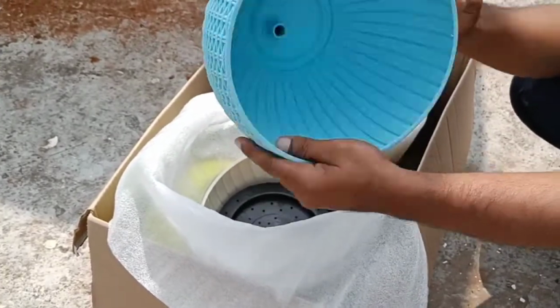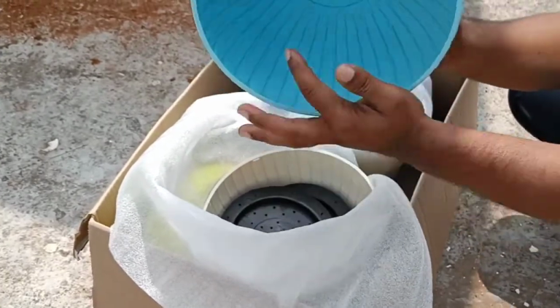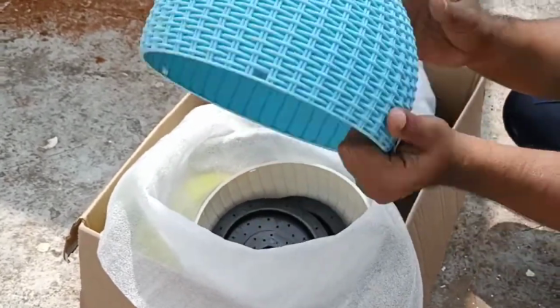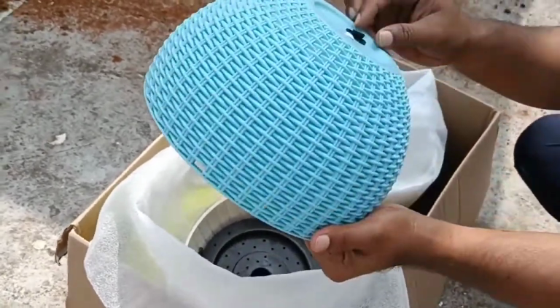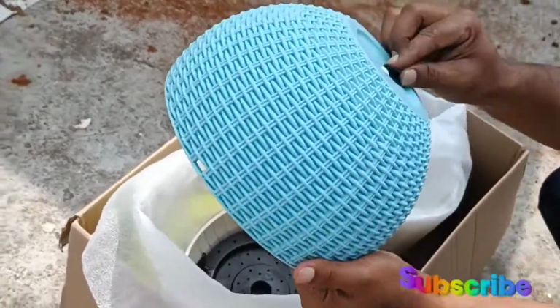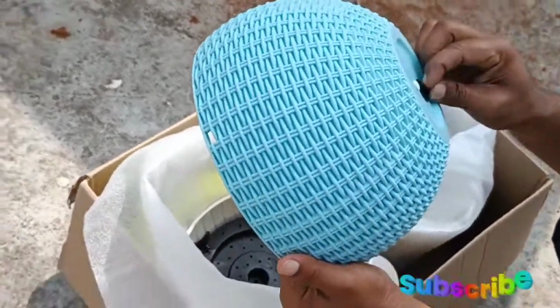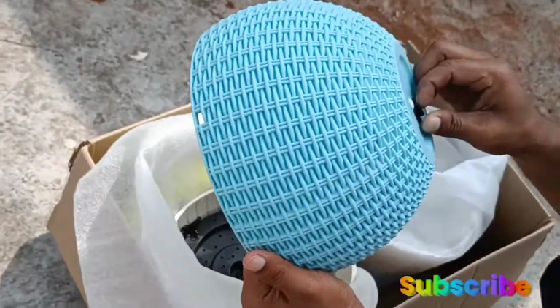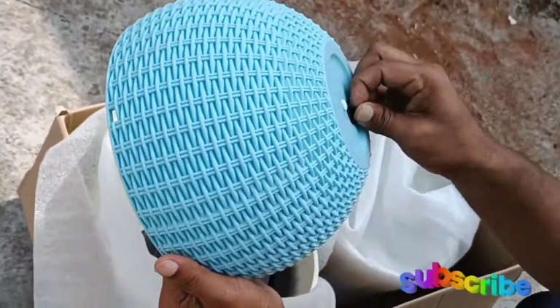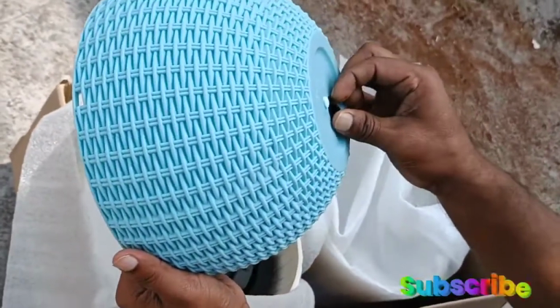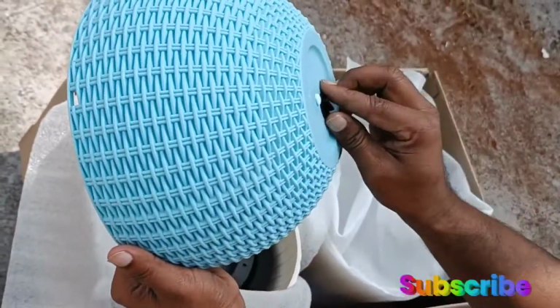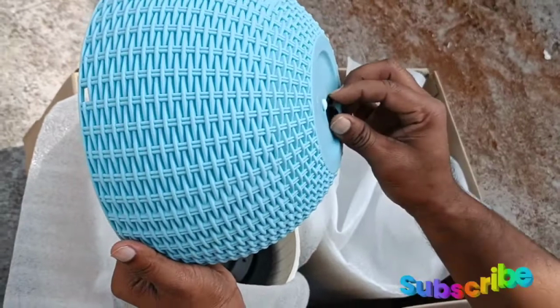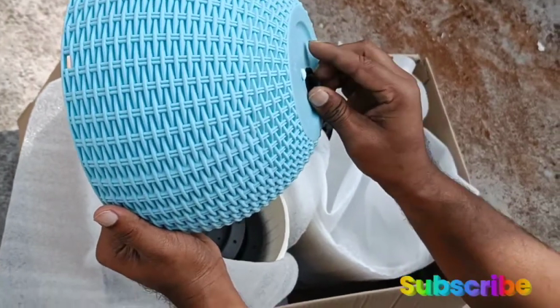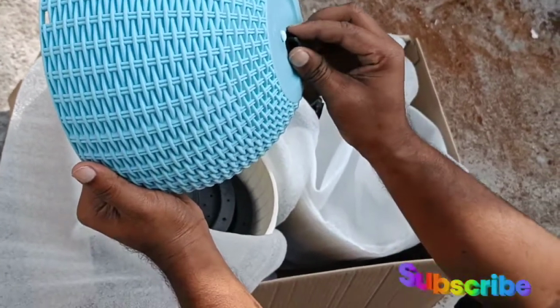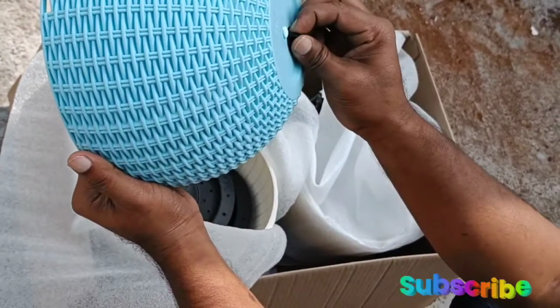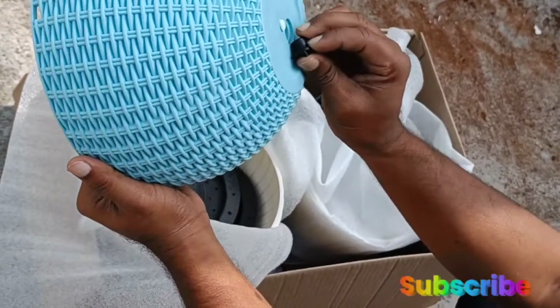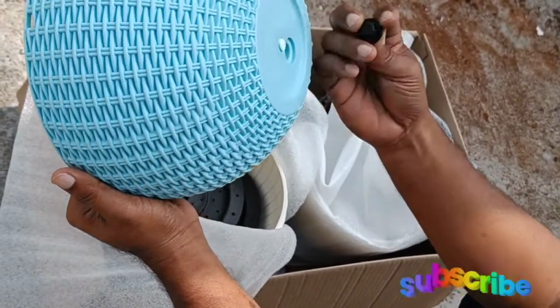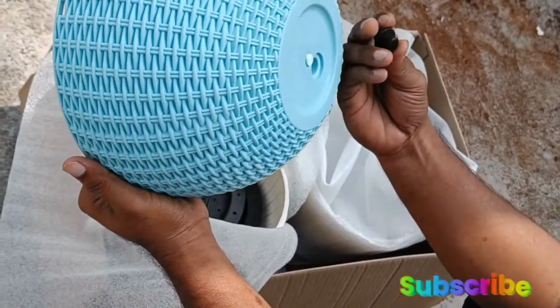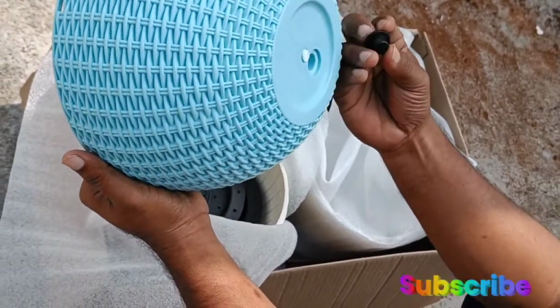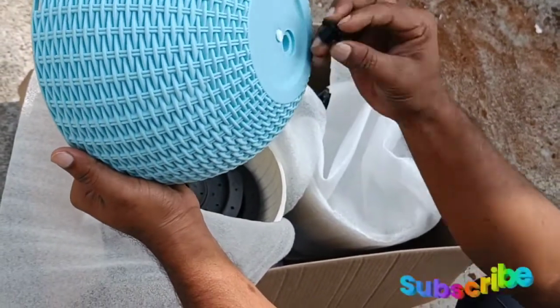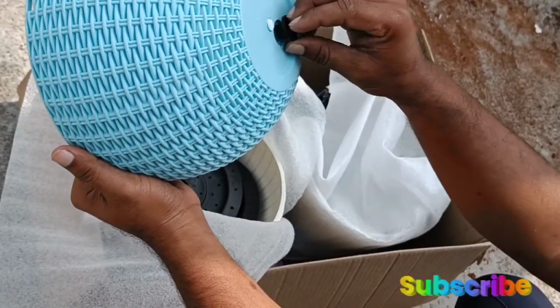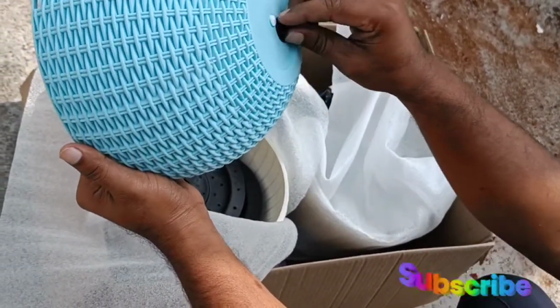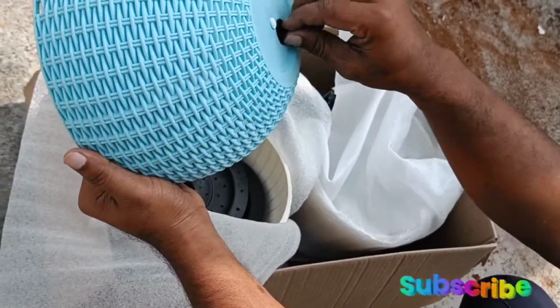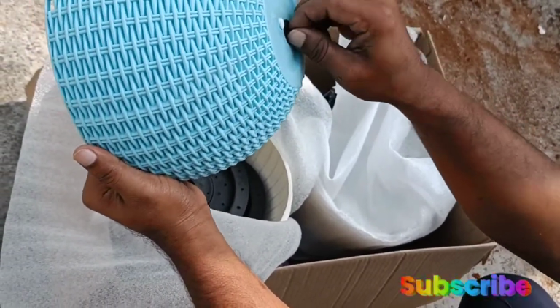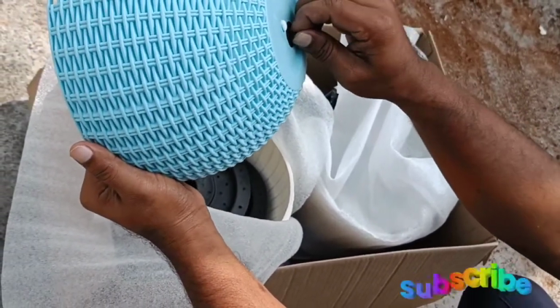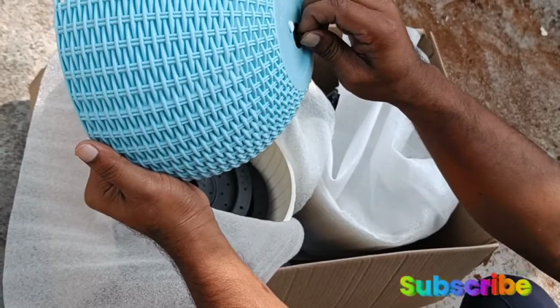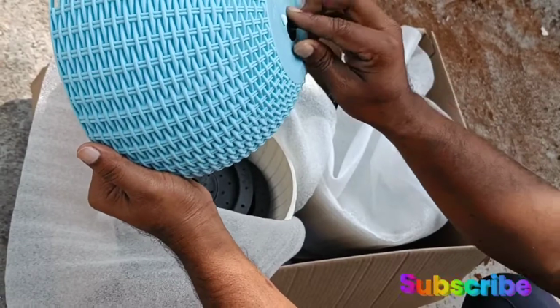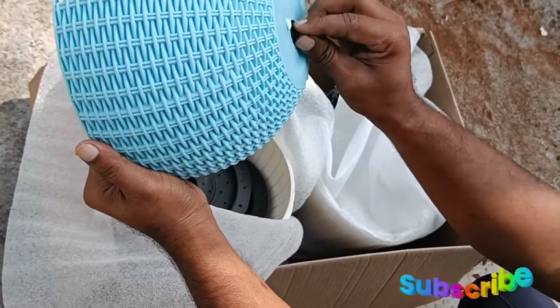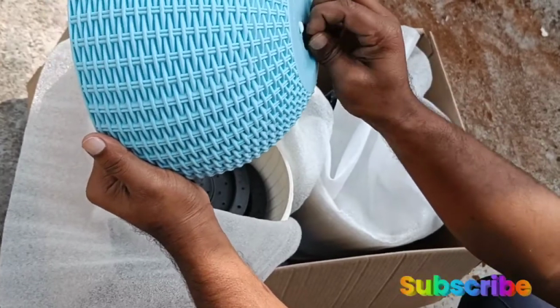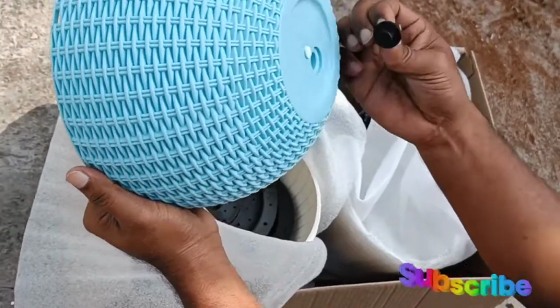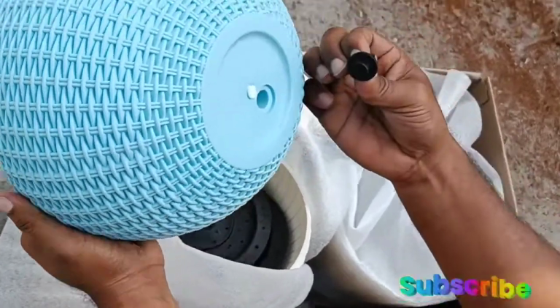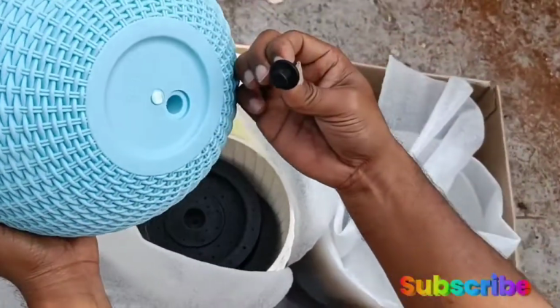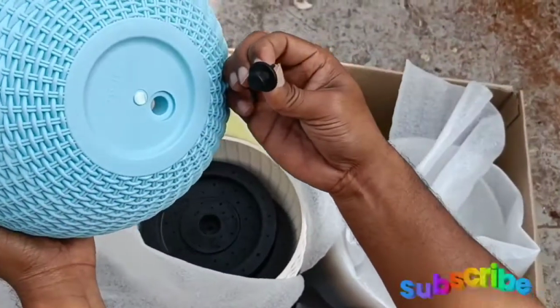The design looks like this. The shape looks like this.